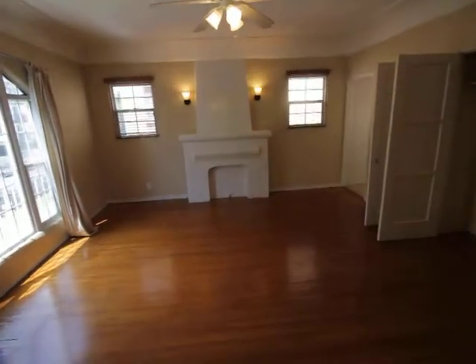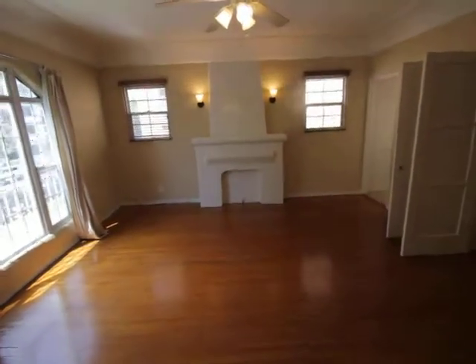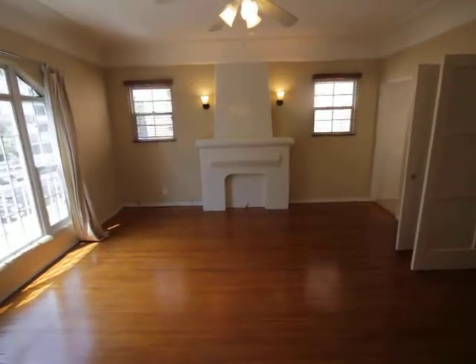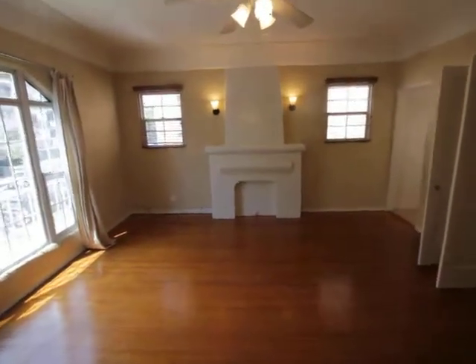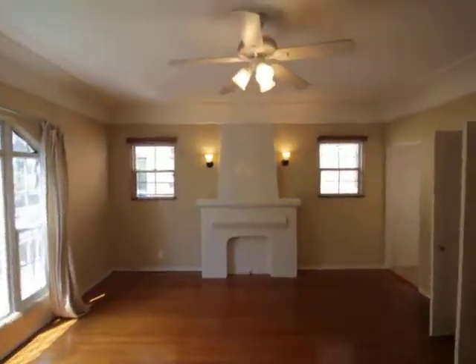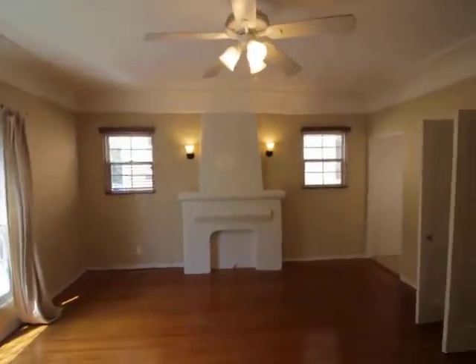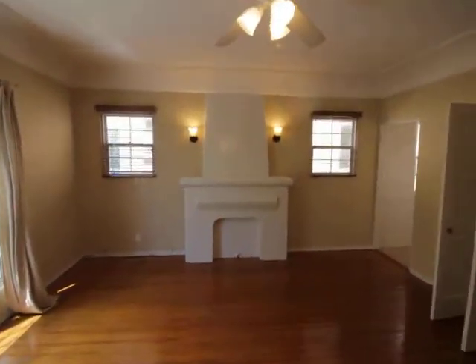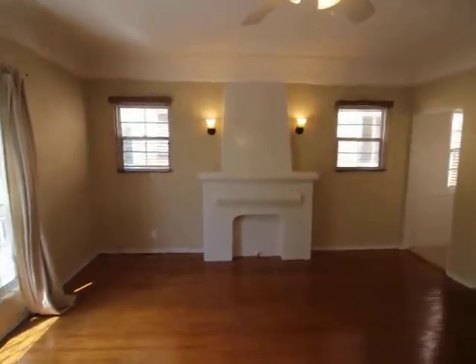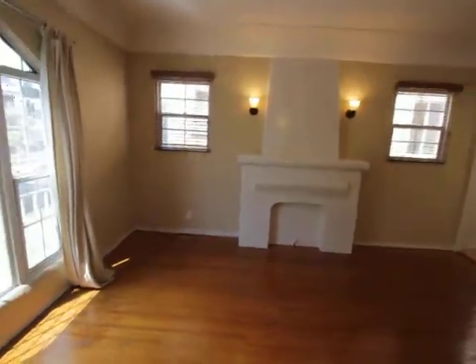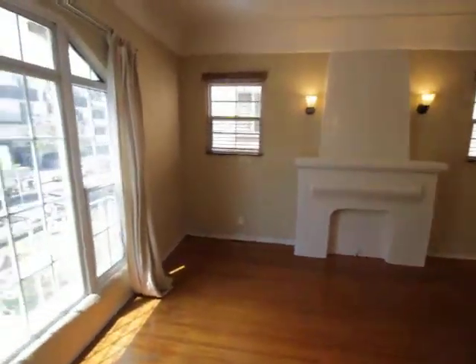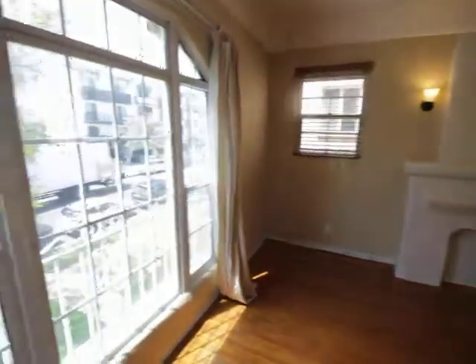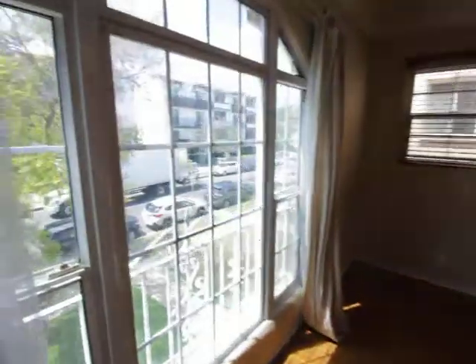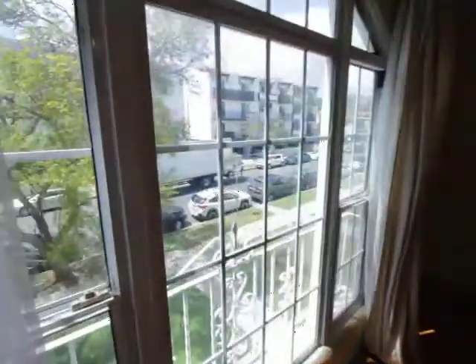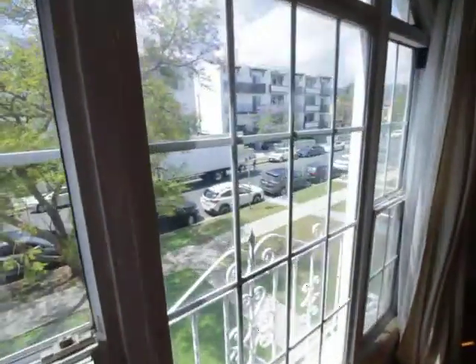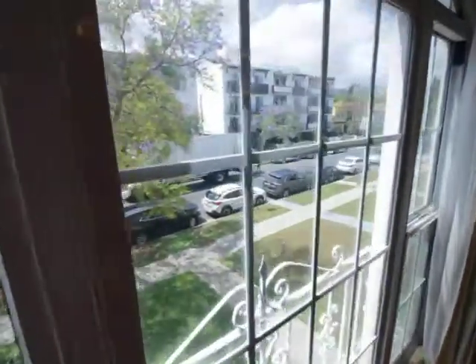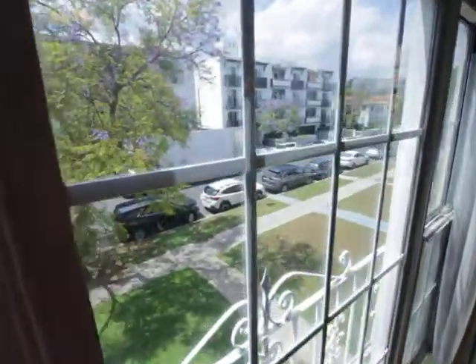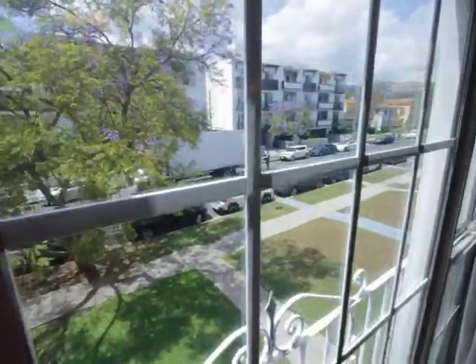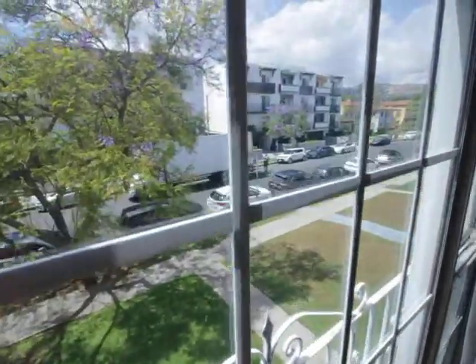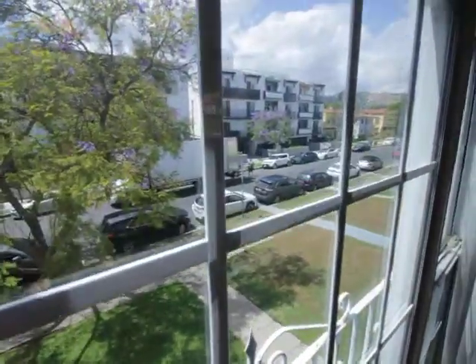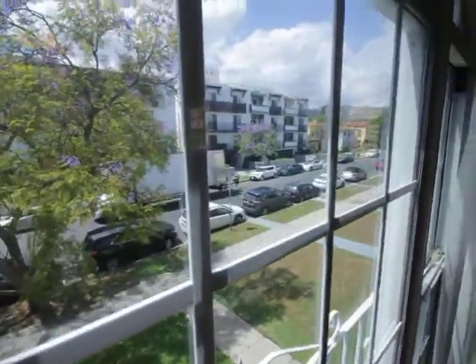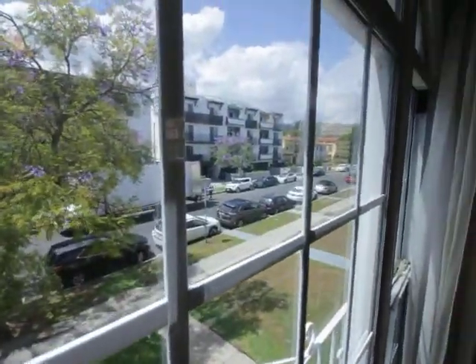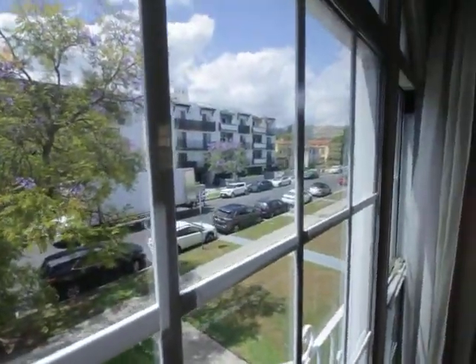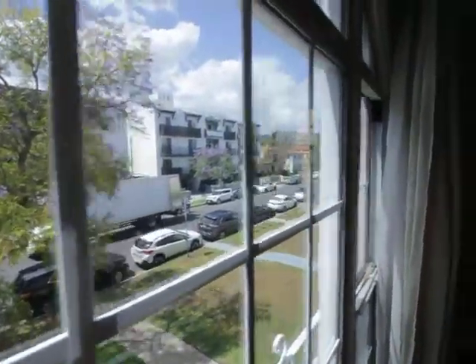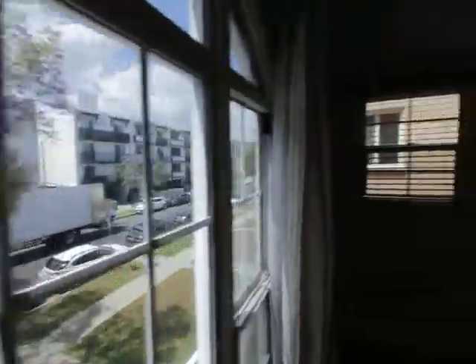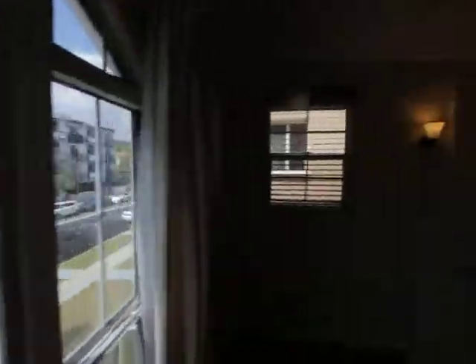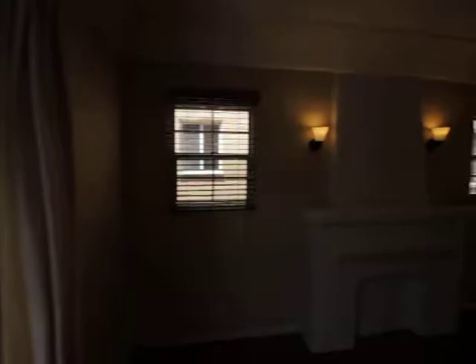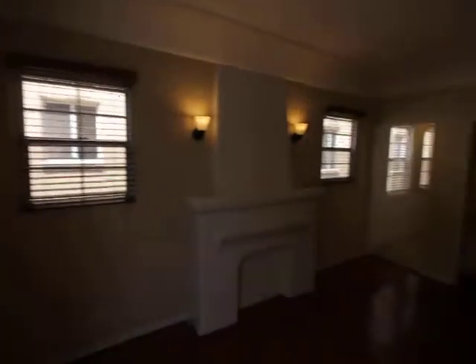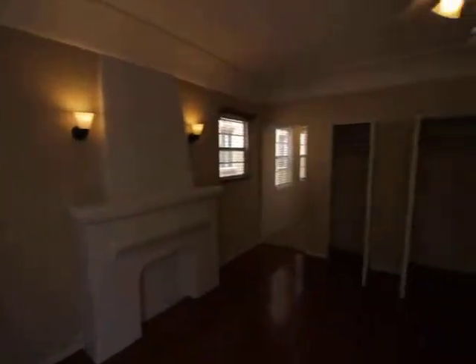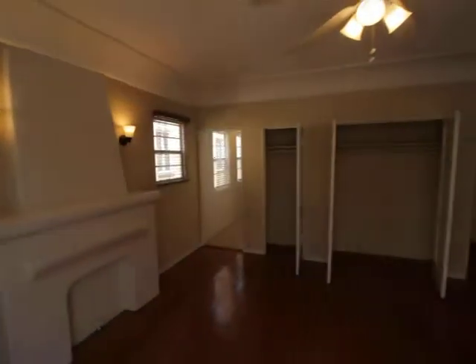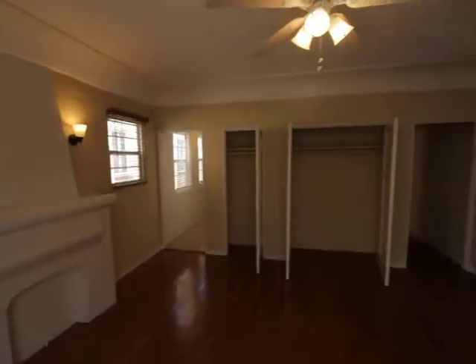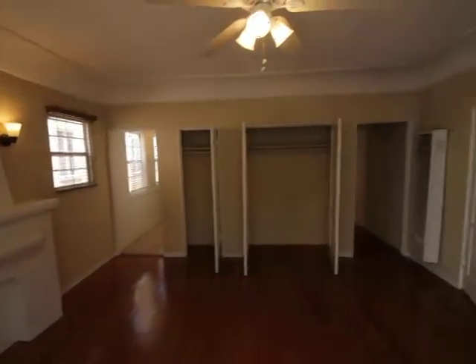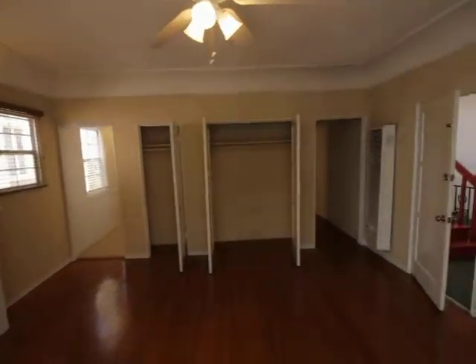You can see this art deco style faux fireplace. This is an upper front unit — the hills are to the north. Lots of storage space.